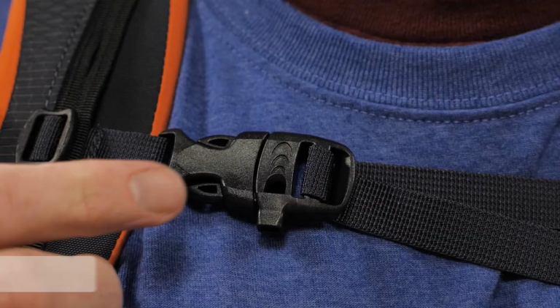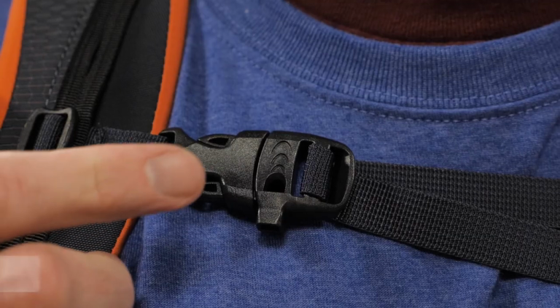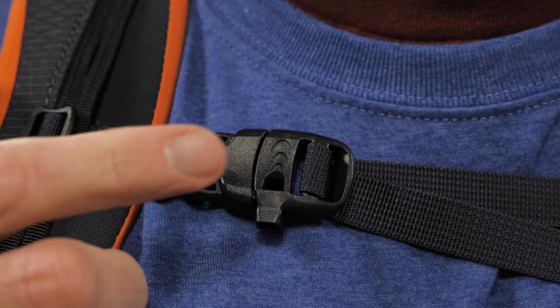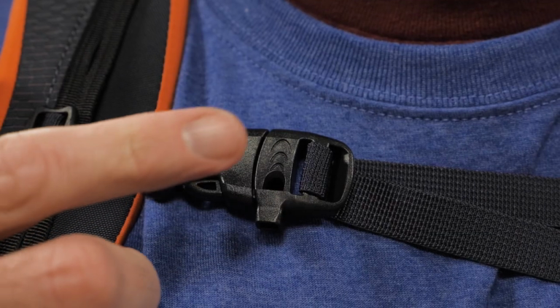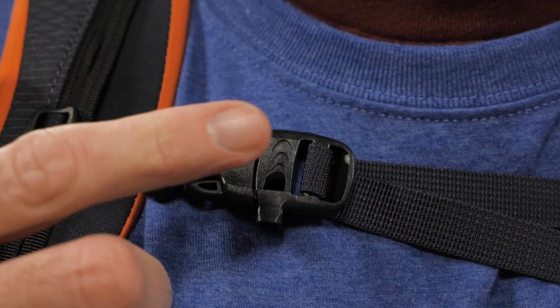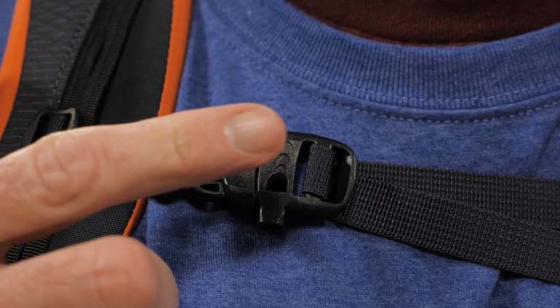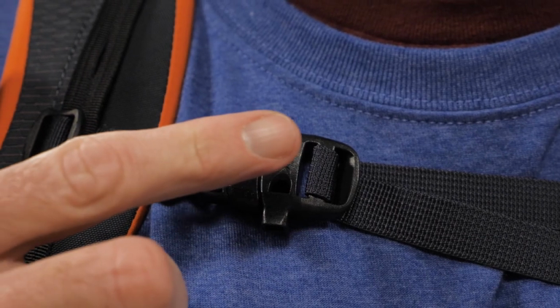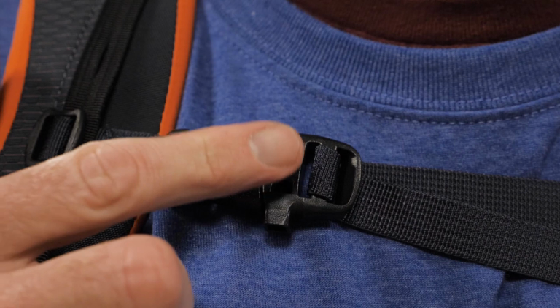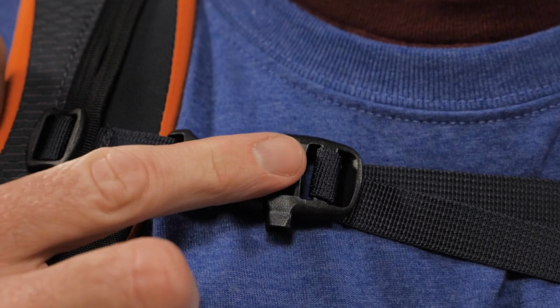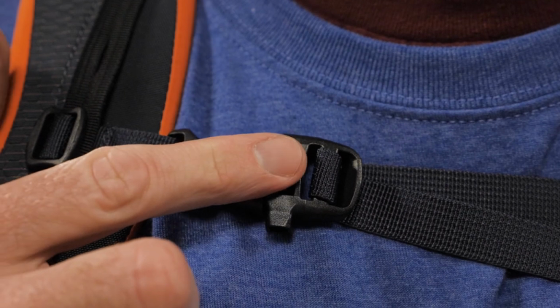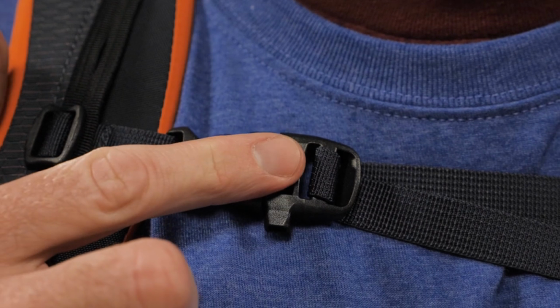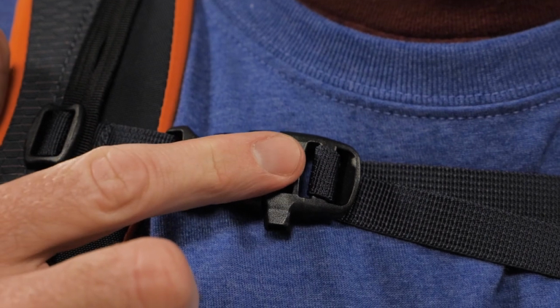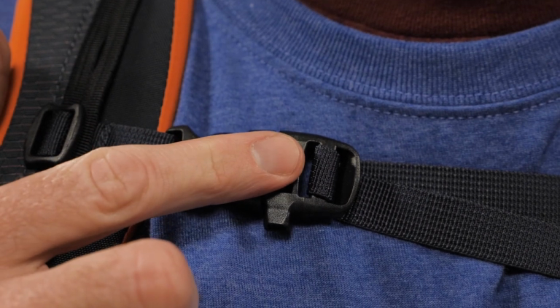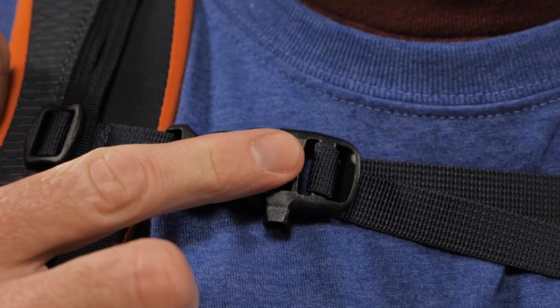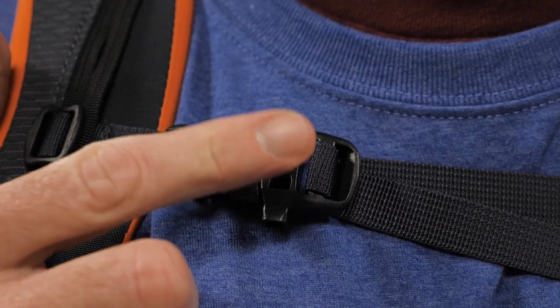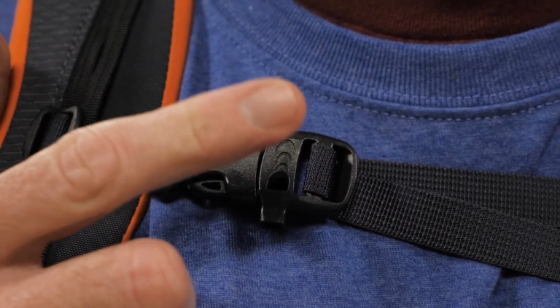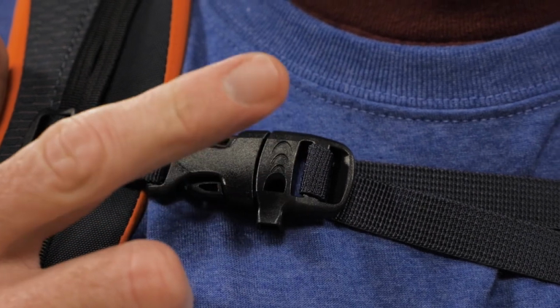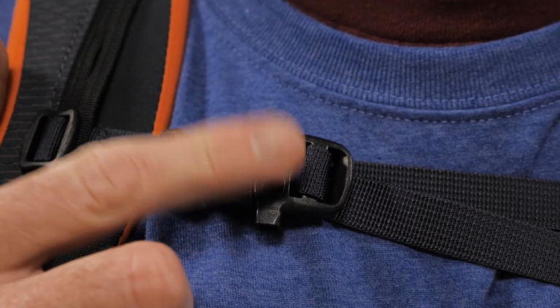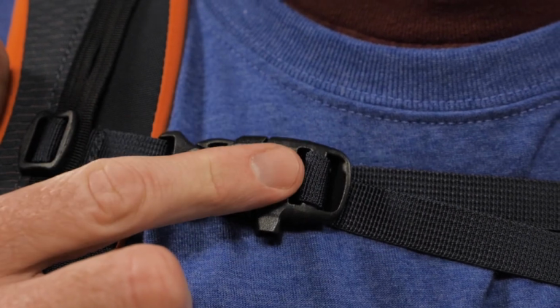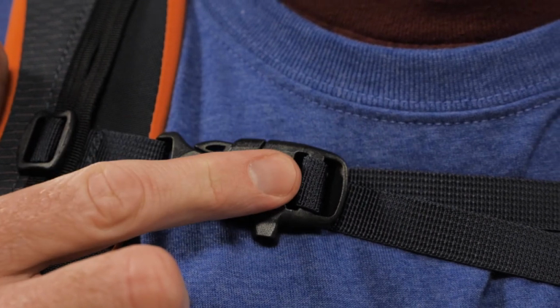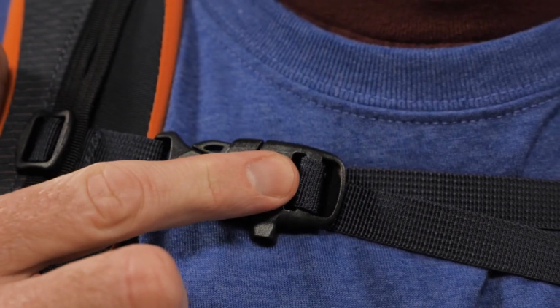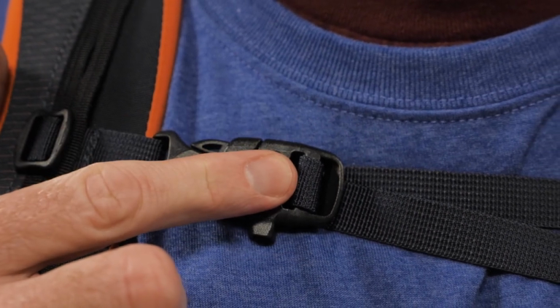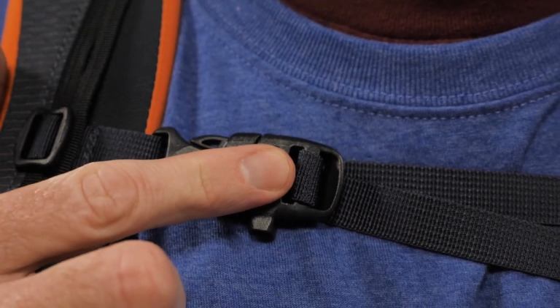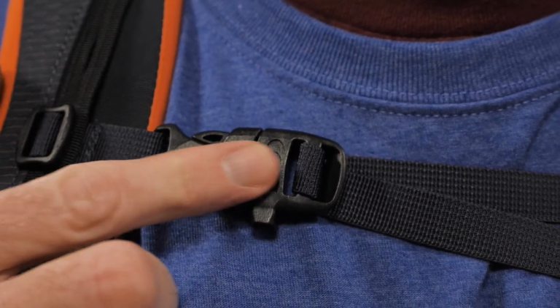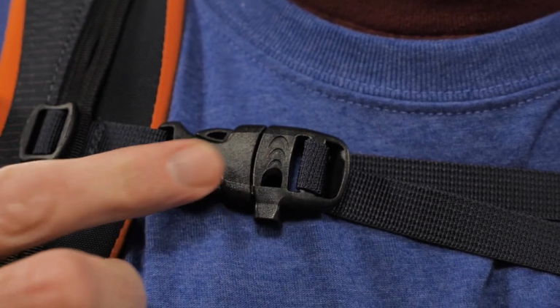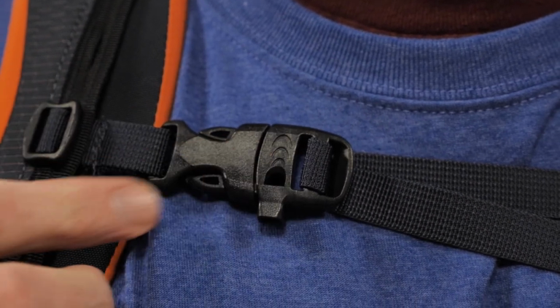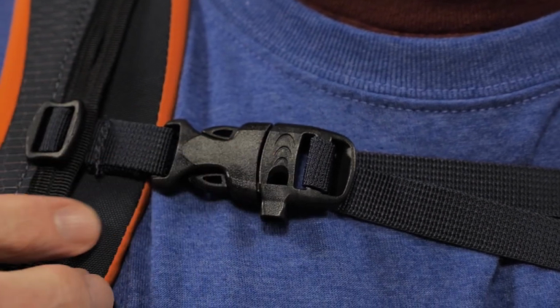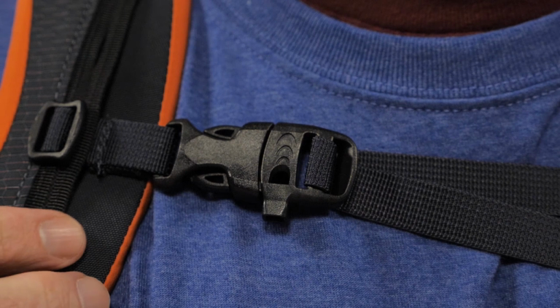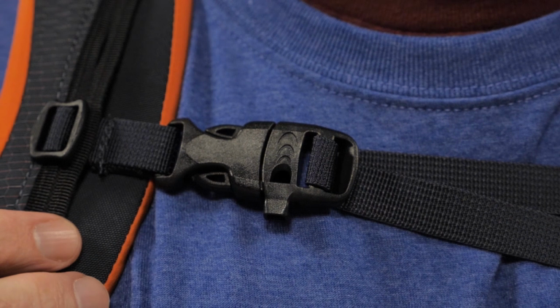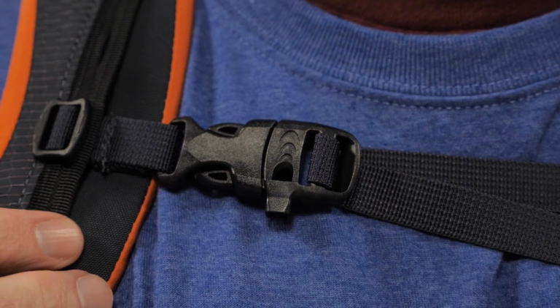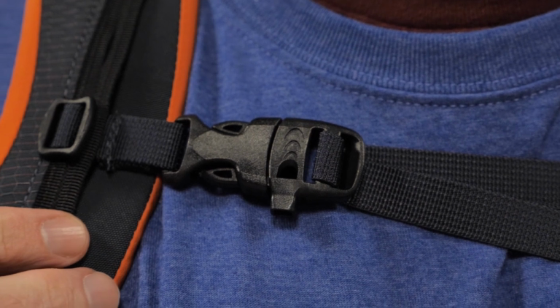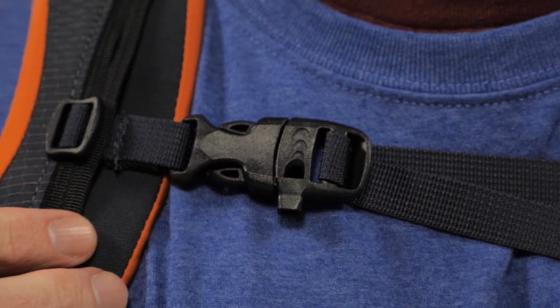Here's a fun fact. Osprey puts the sternum strap safety whistle upside down on their snow packs. That's to keep snow or ice from clogging up your whistle when you need it.